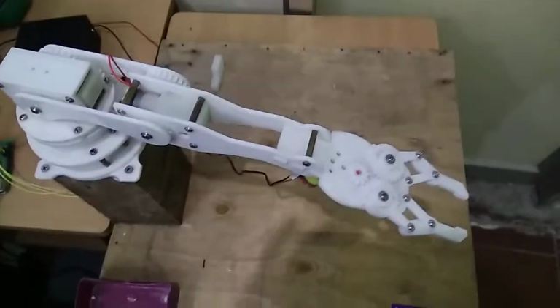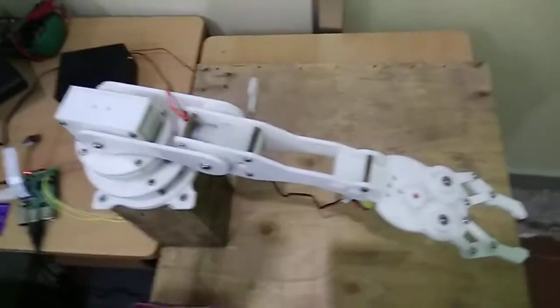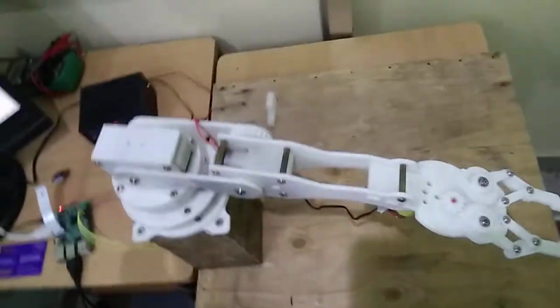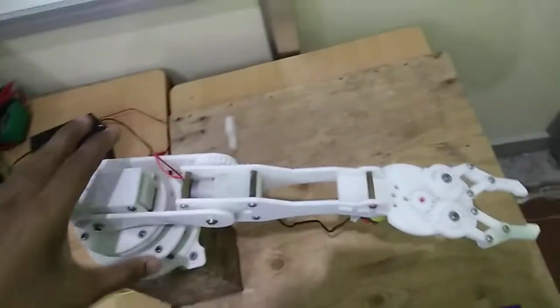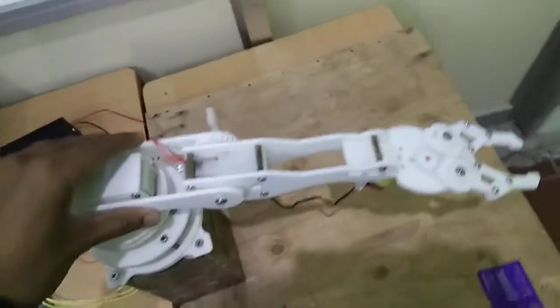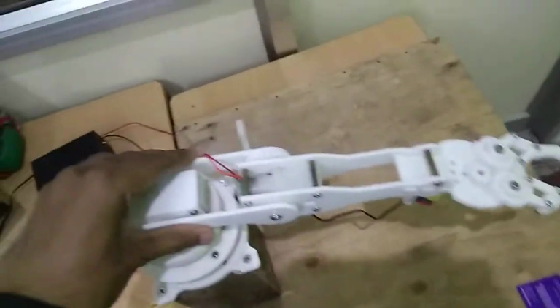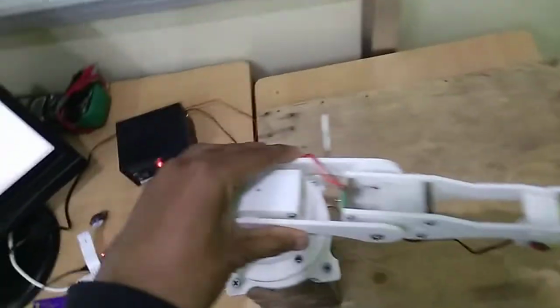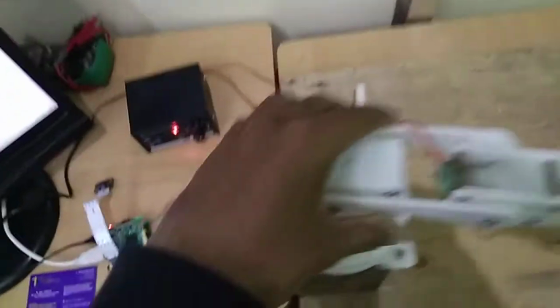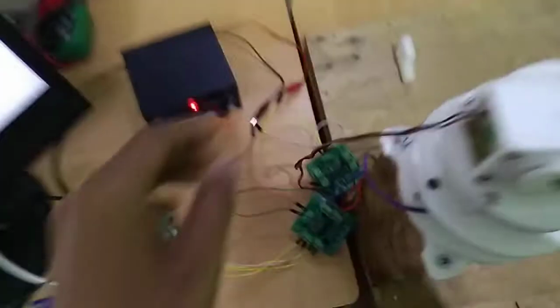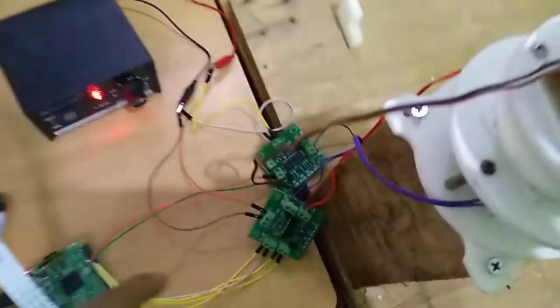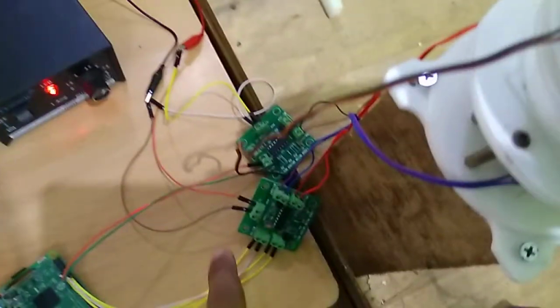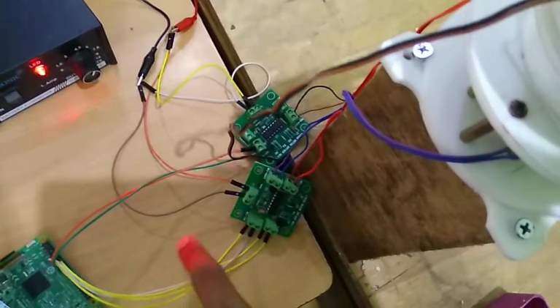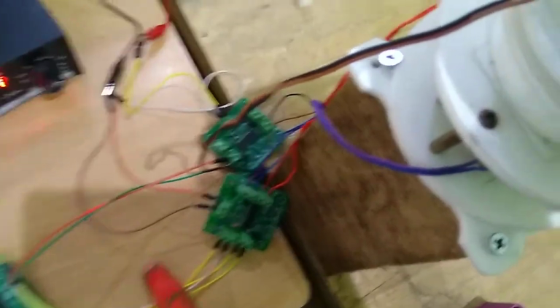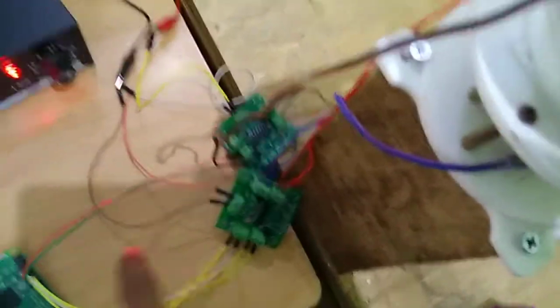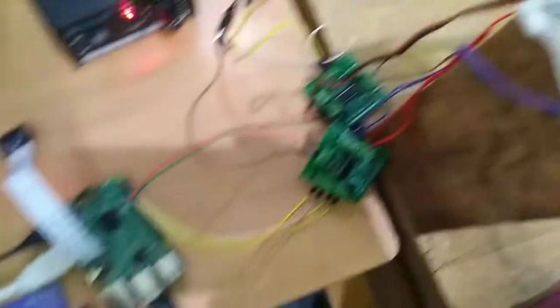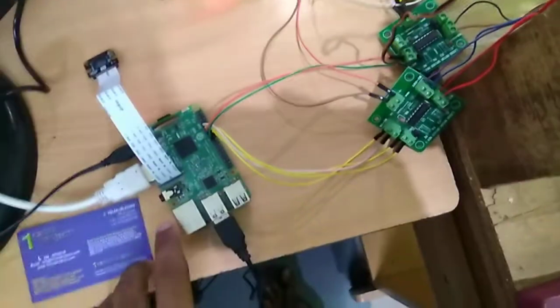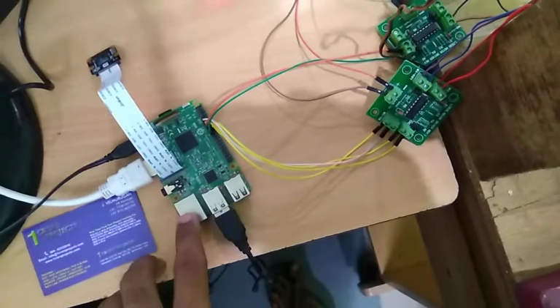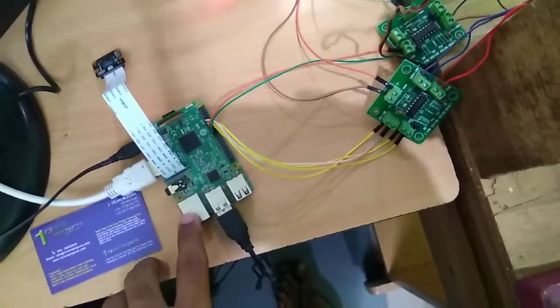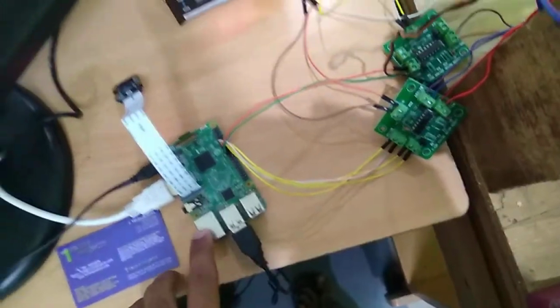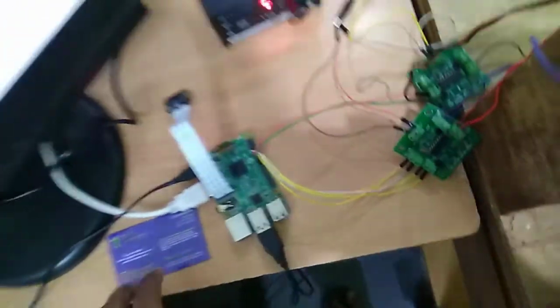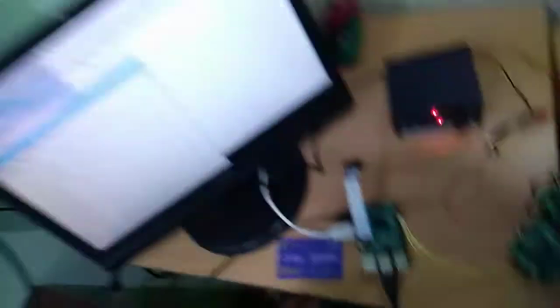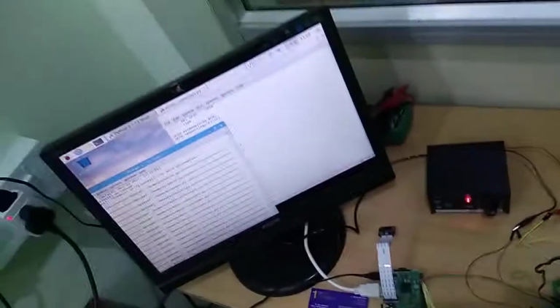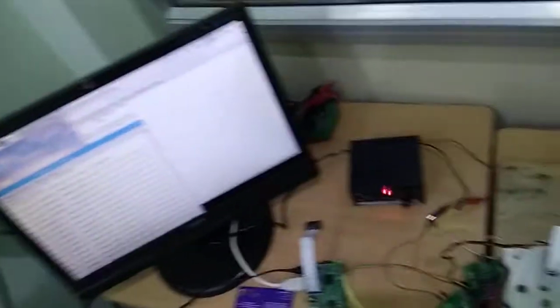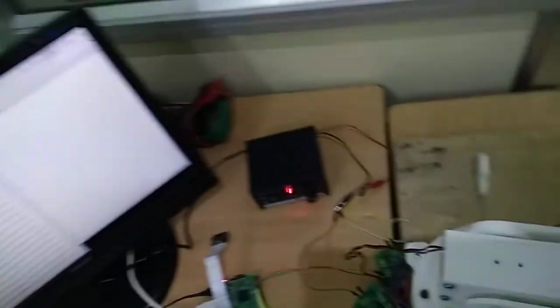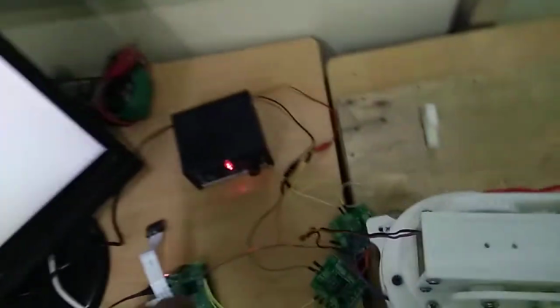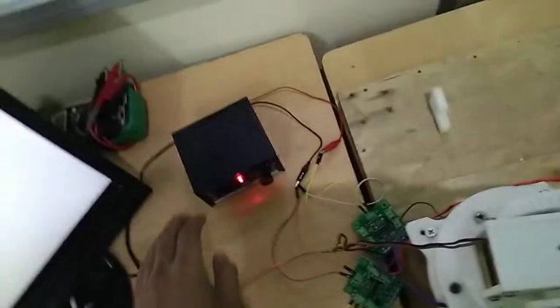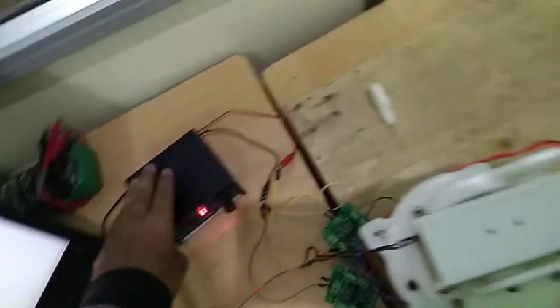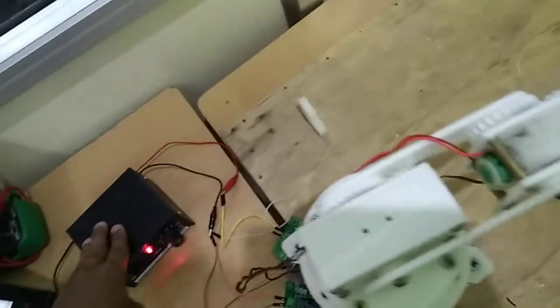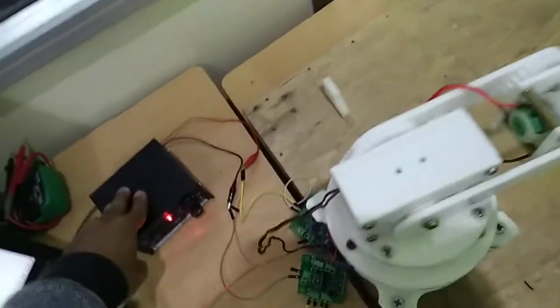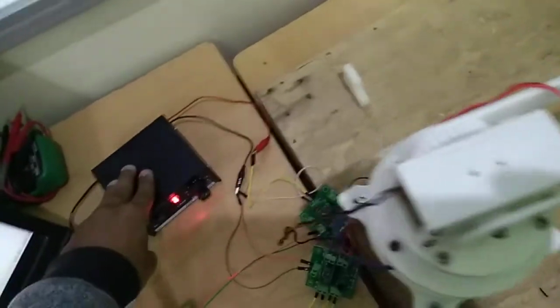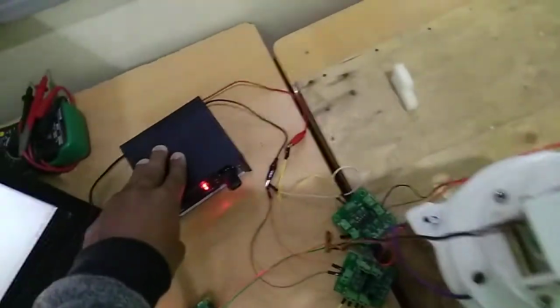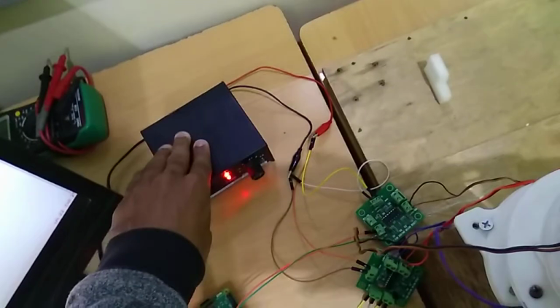Here is a motor and a driver unit for the motors, a Raspberry Pi 3, a monitor, and a 9 volt DC supply for the motors.